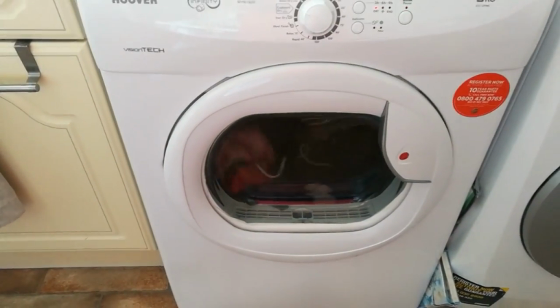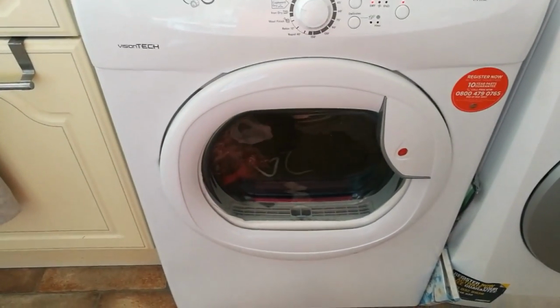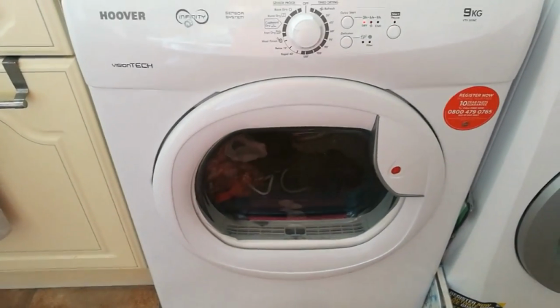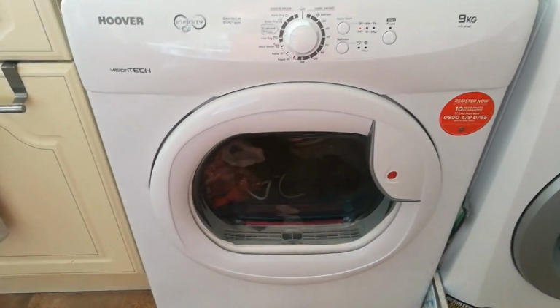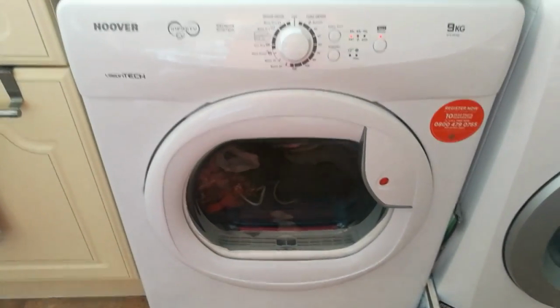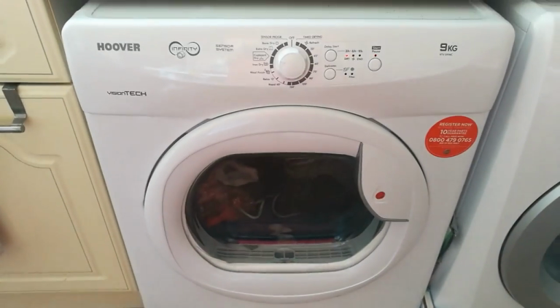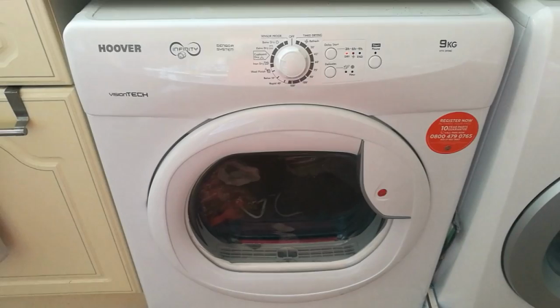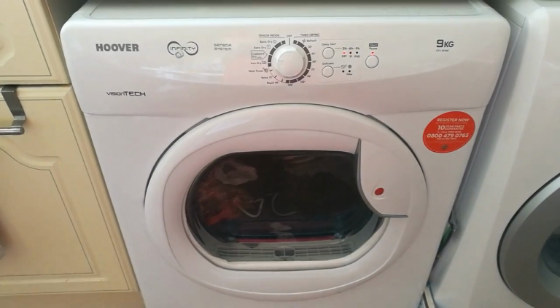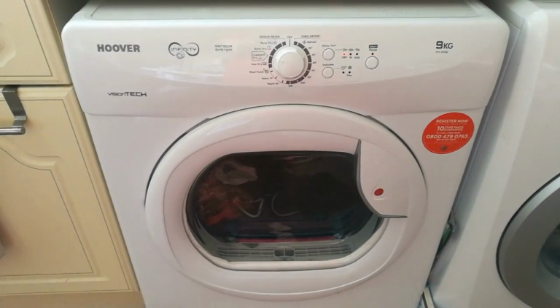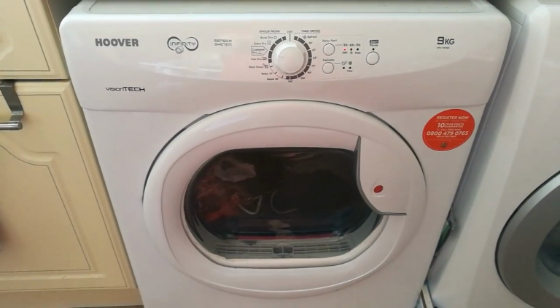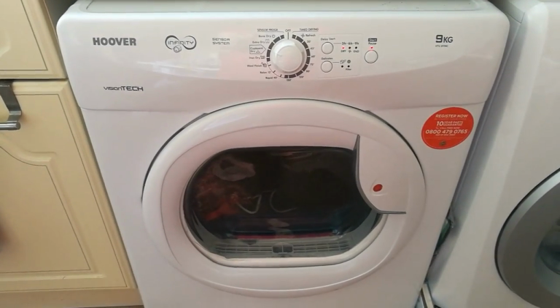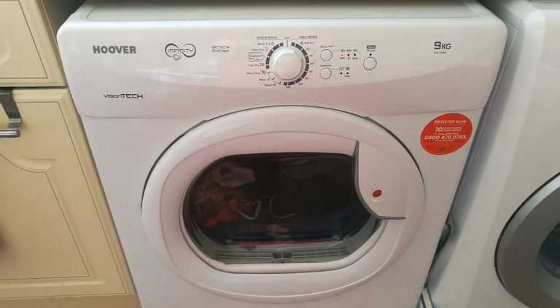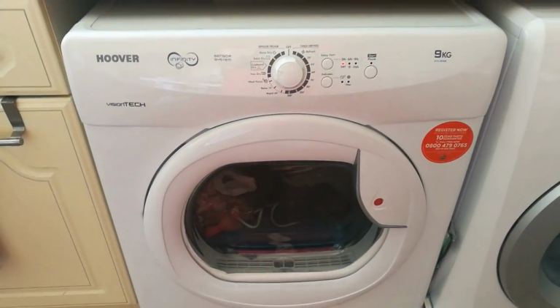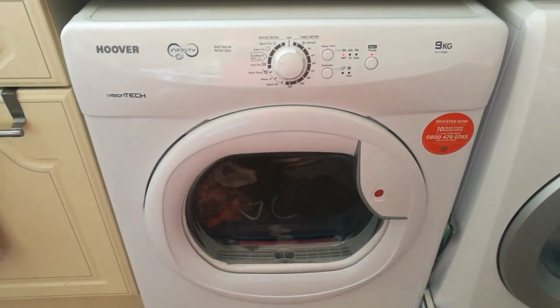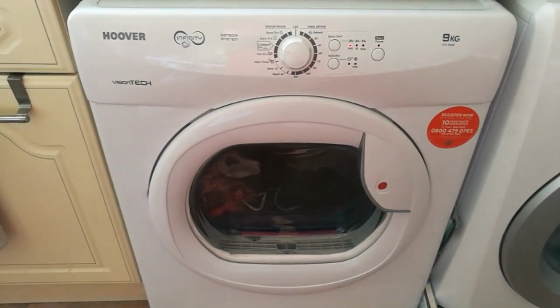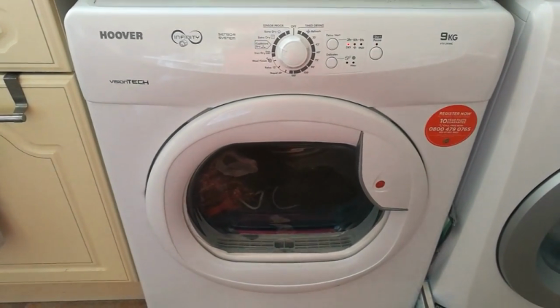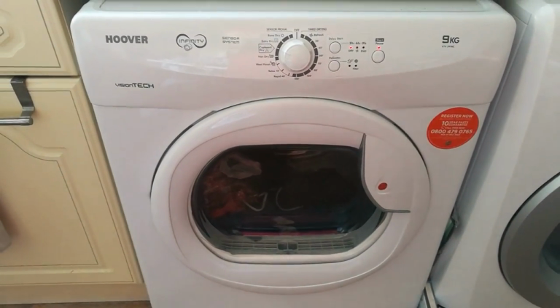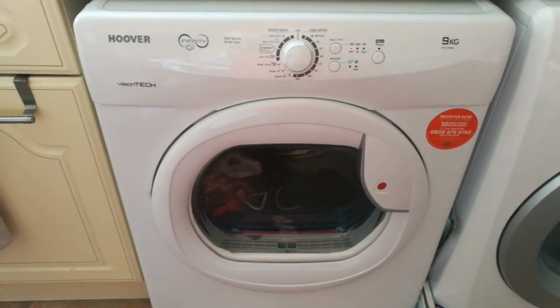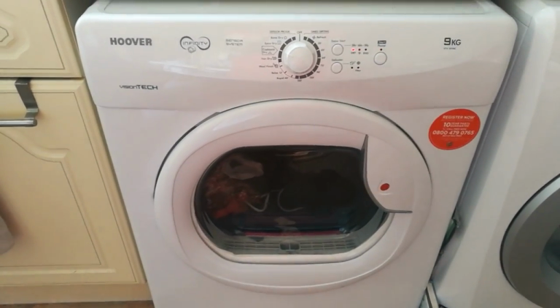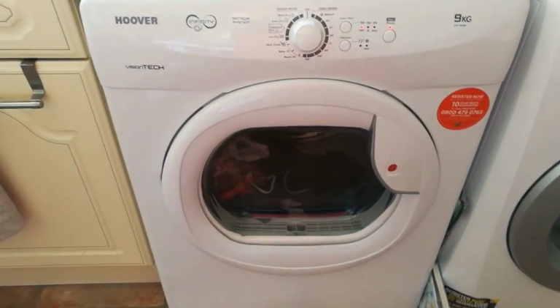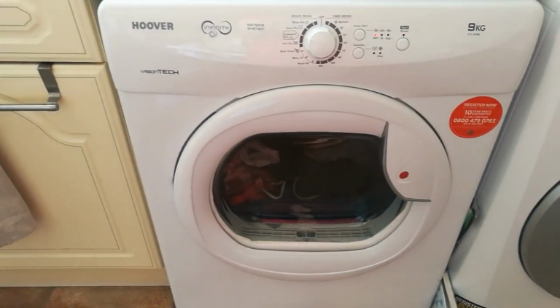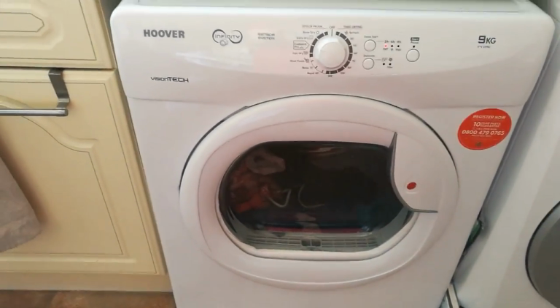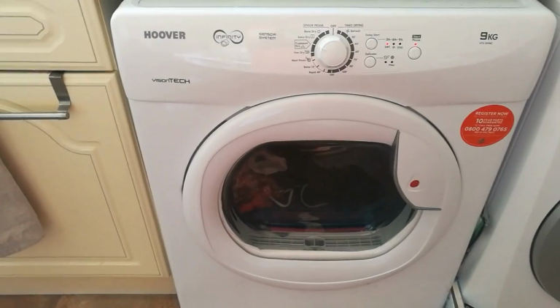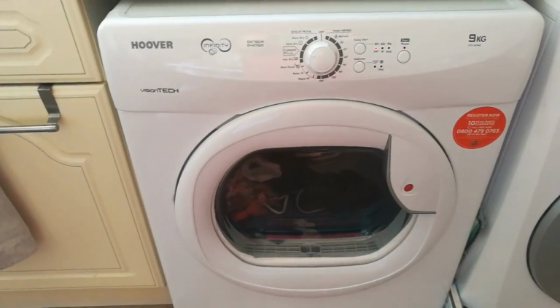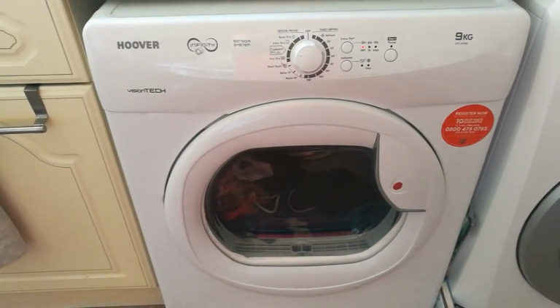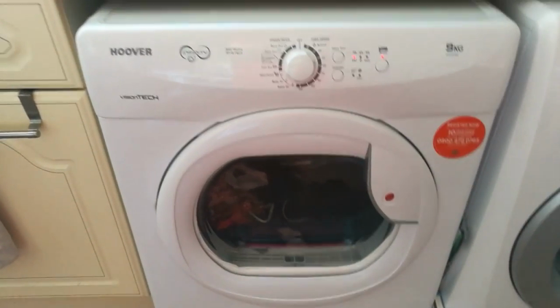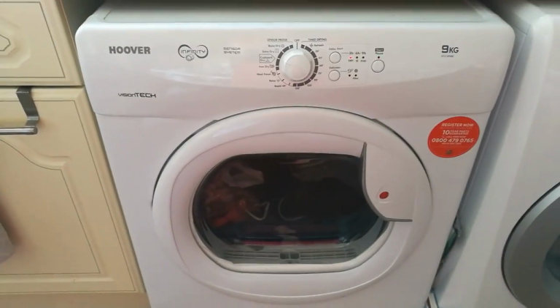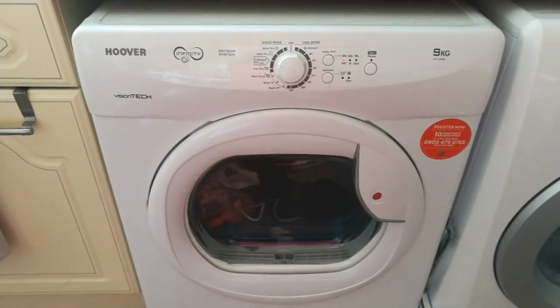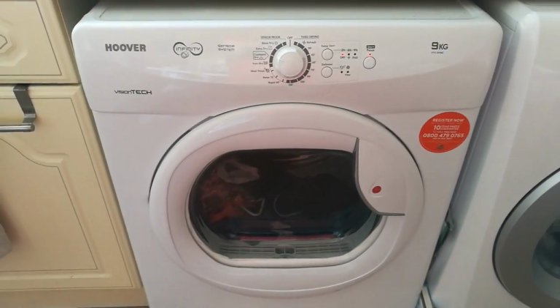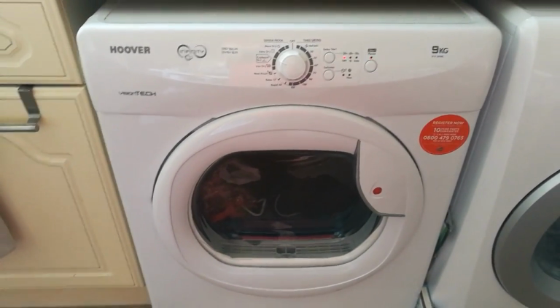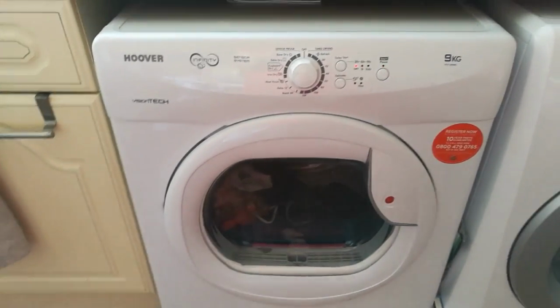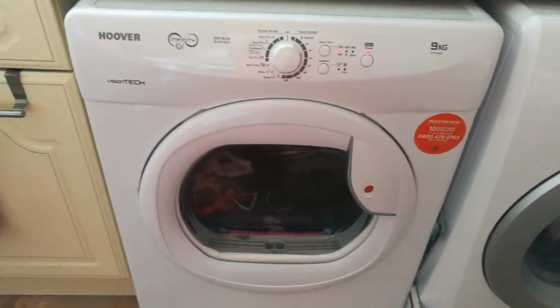As you can hear, it's nothing too intrusive. You can still potter about in your kitchen and it's not too loud — you can still watch the television or whatever you want to do, or hold a conversation quite easily.